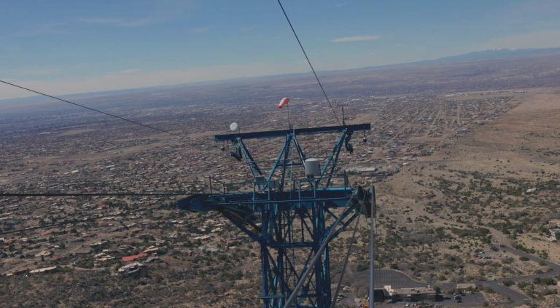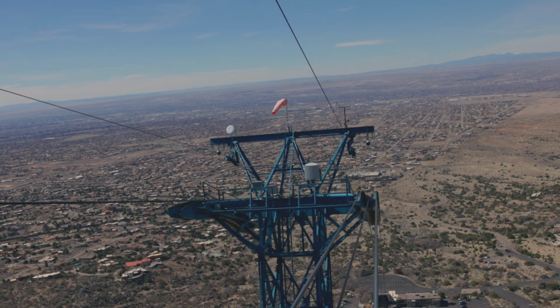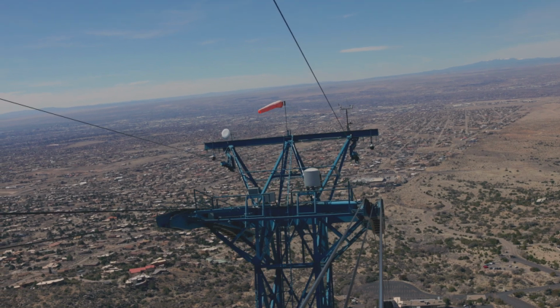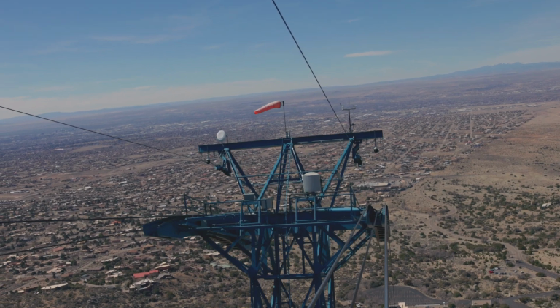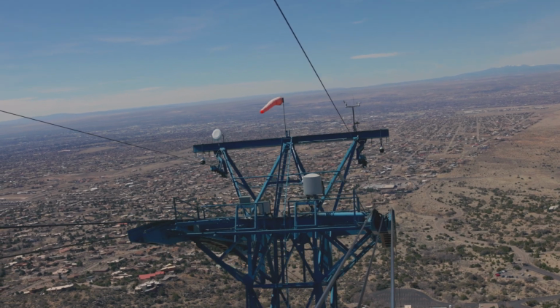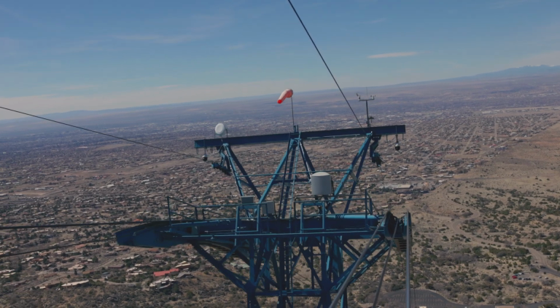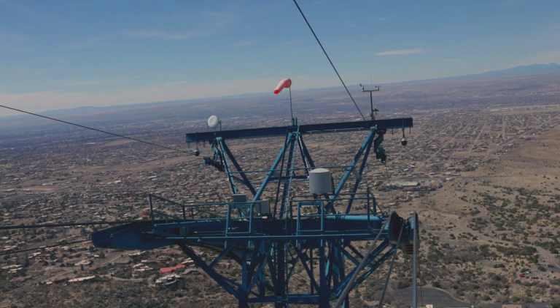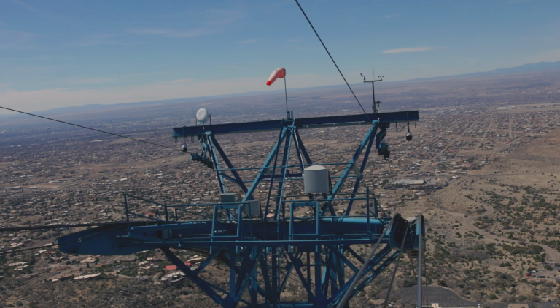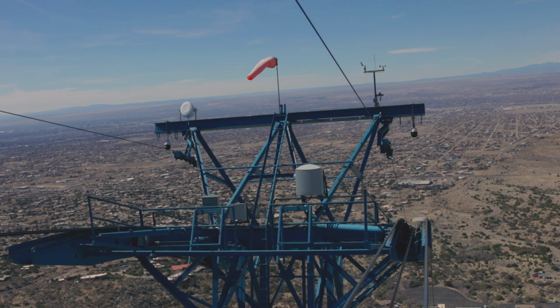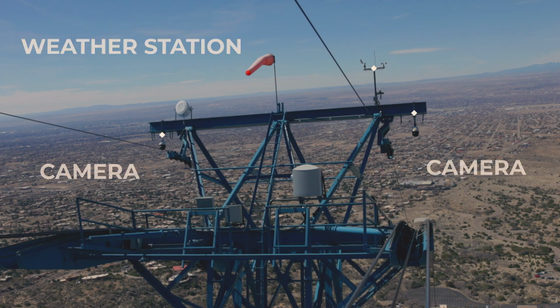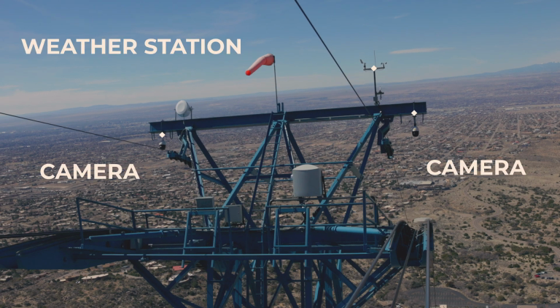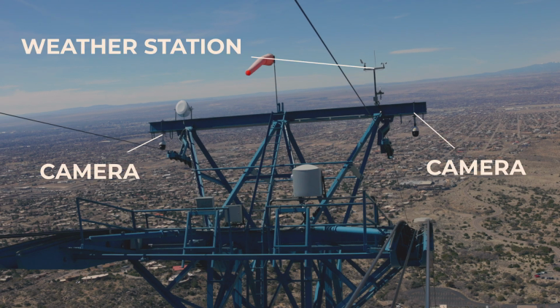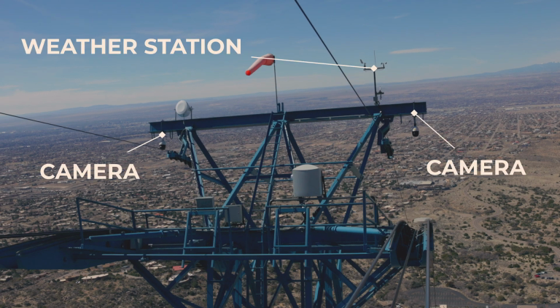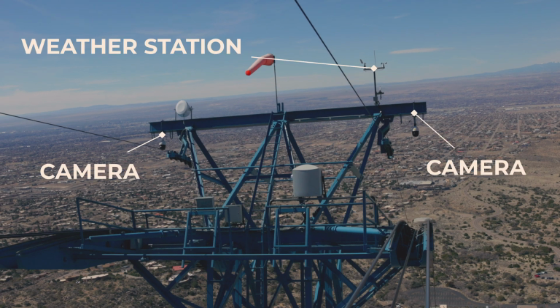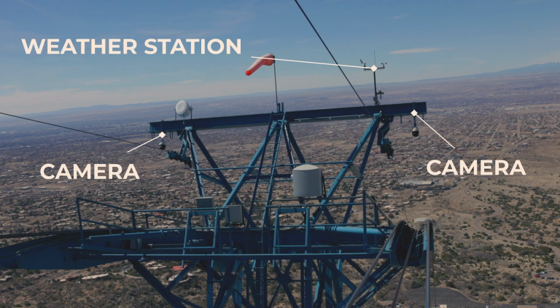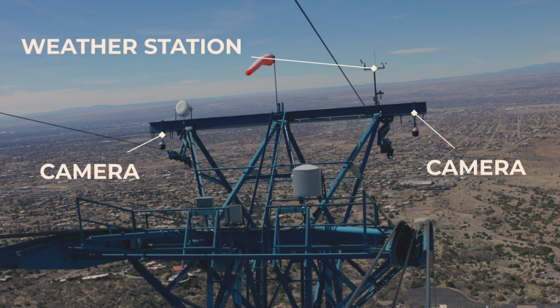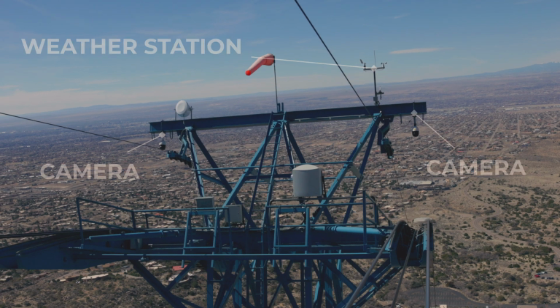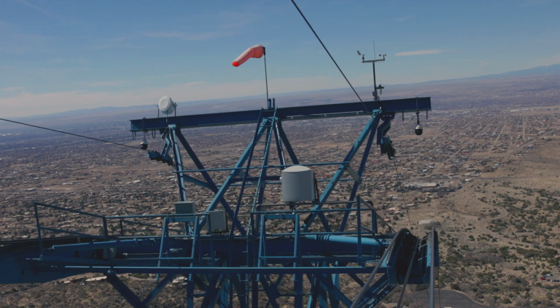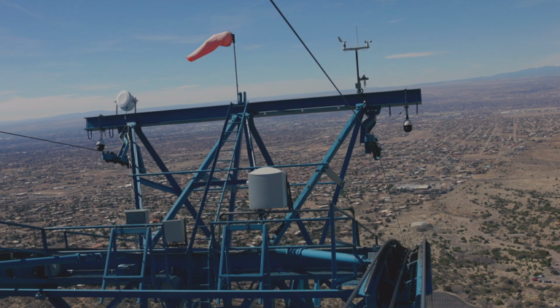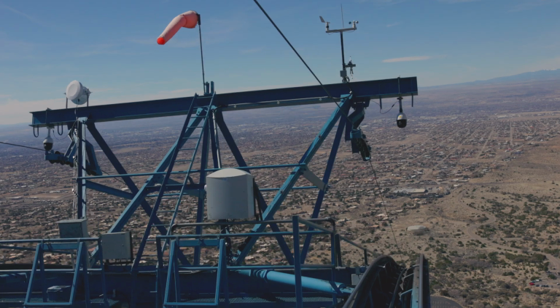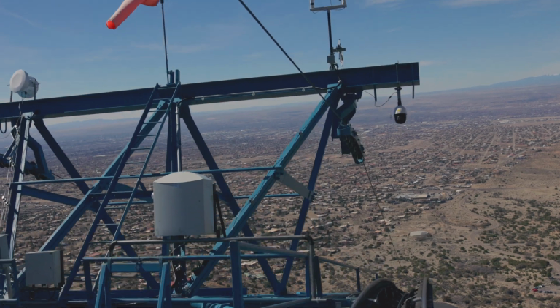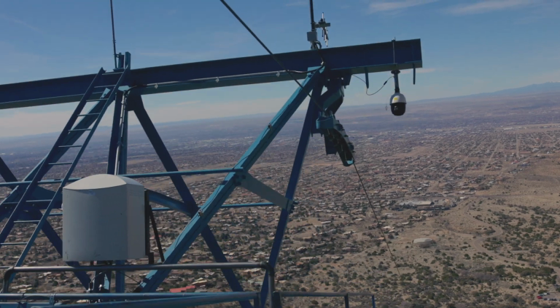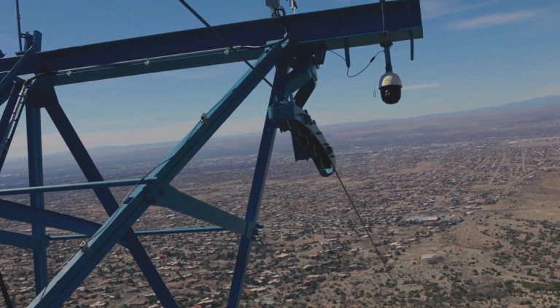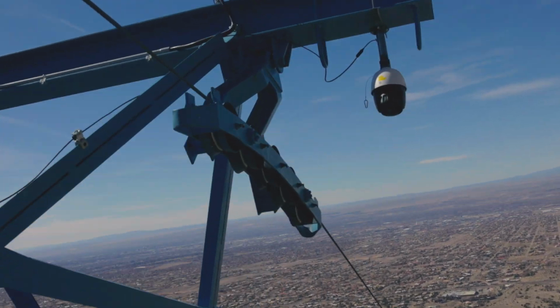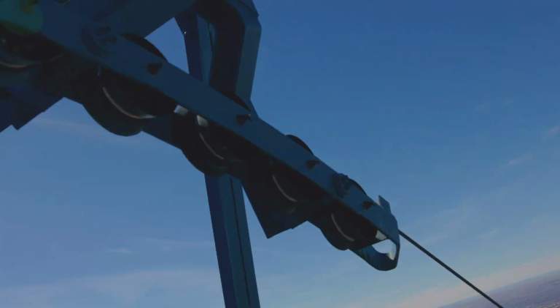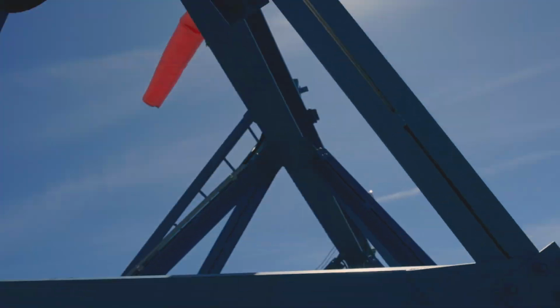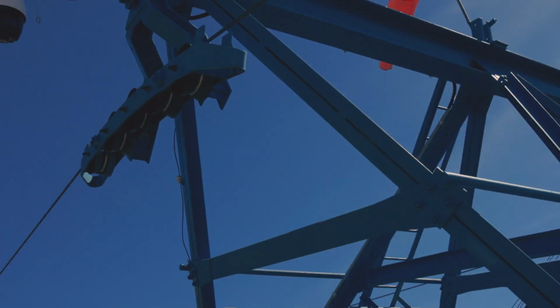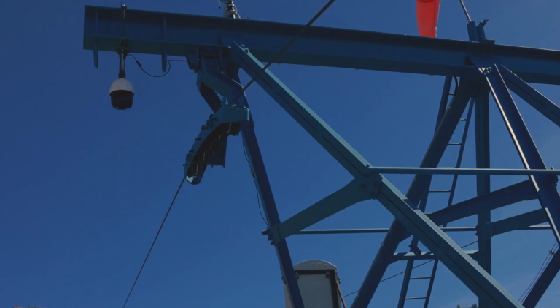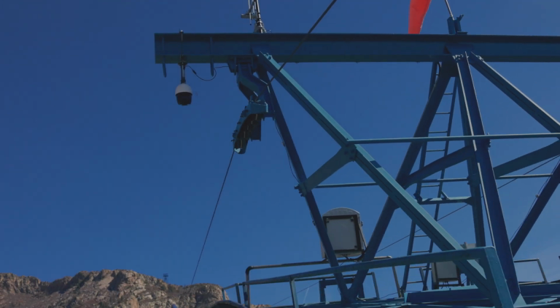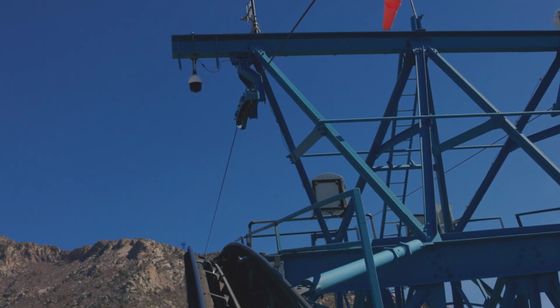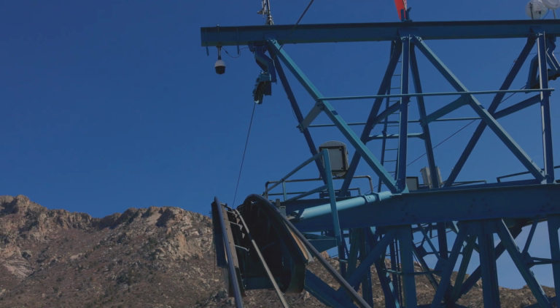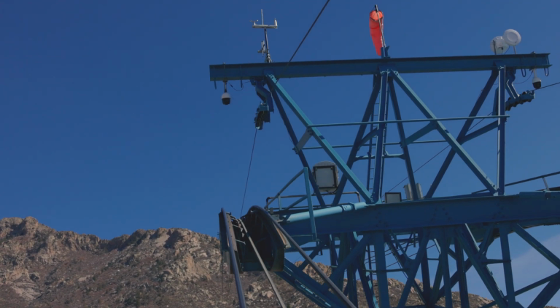Each tower has two cameras positioned directly over the track ropes on each side of the tram. Those are positioned to monitor any track rope deflection, and that information gets transmitted down to the lower terminal to the console pilot.